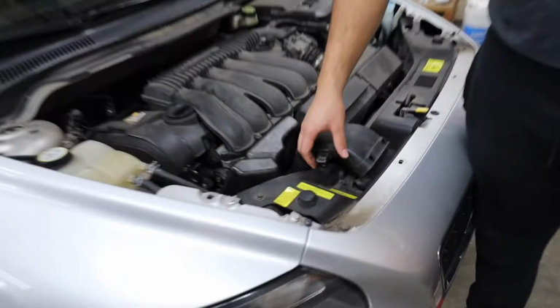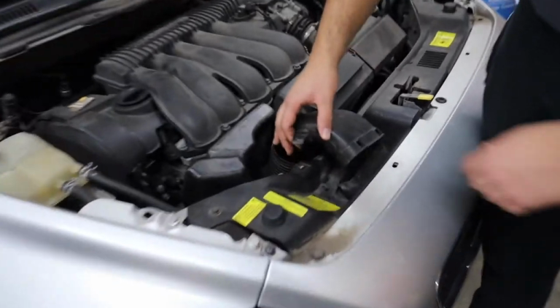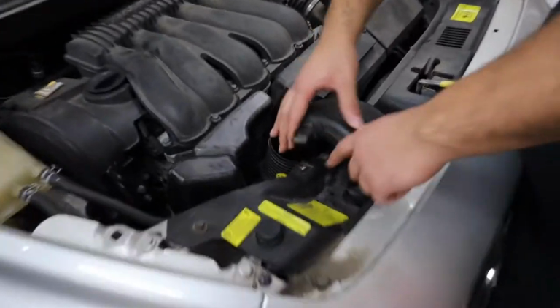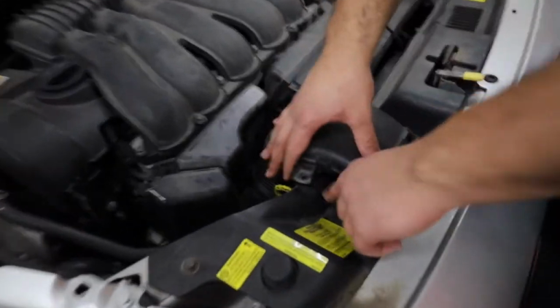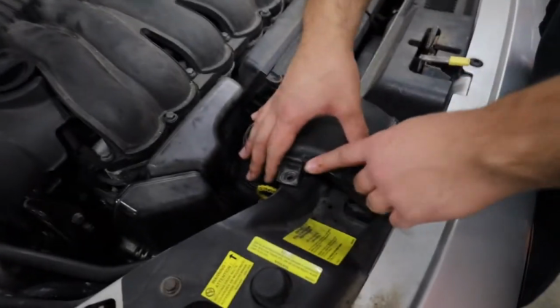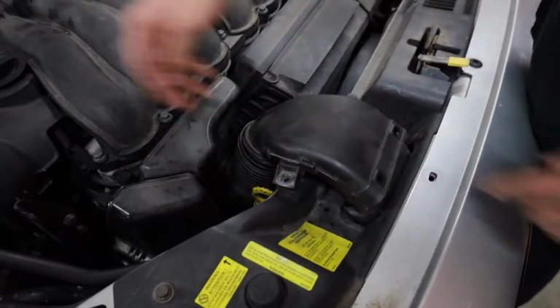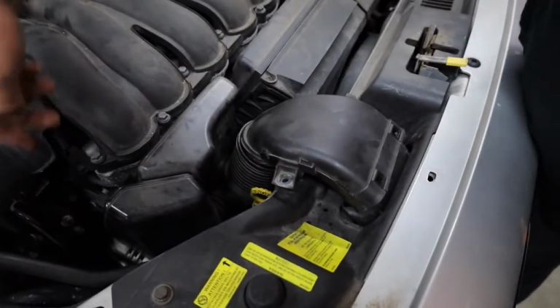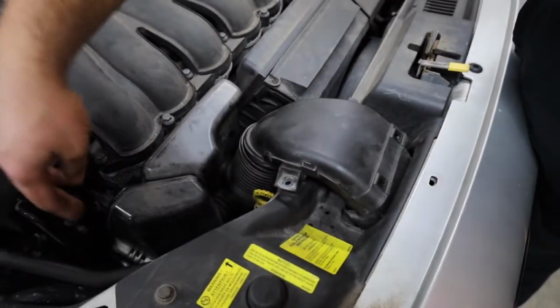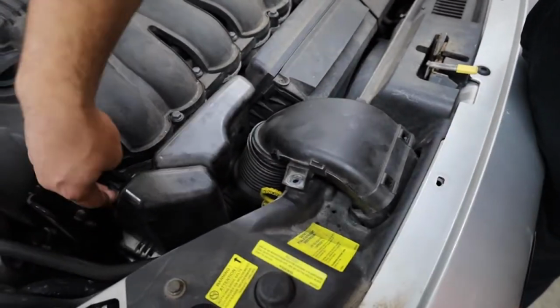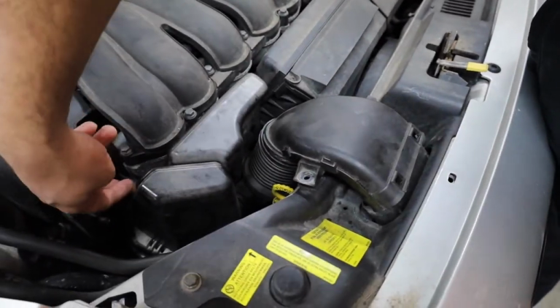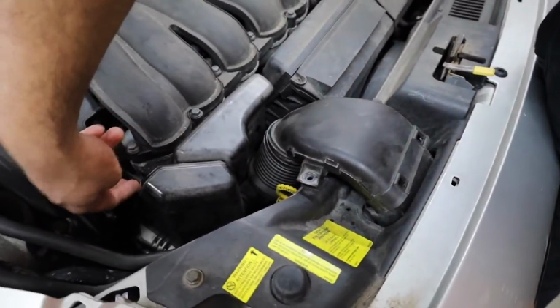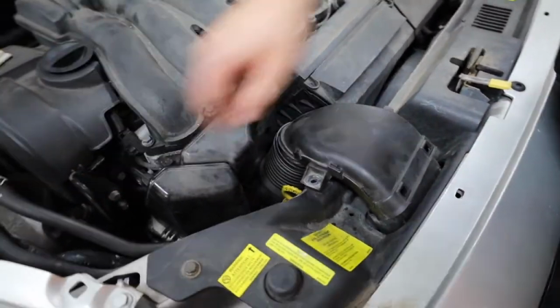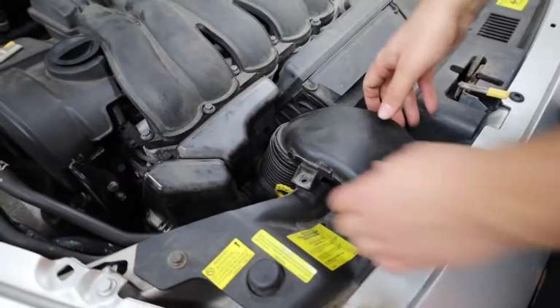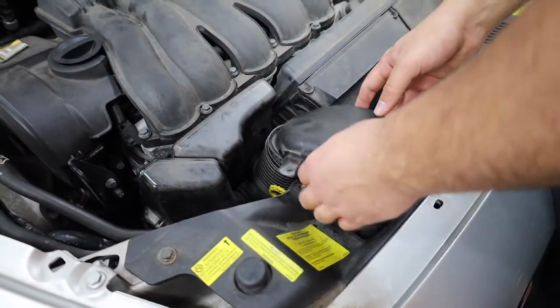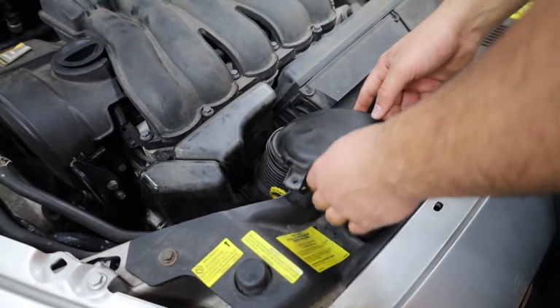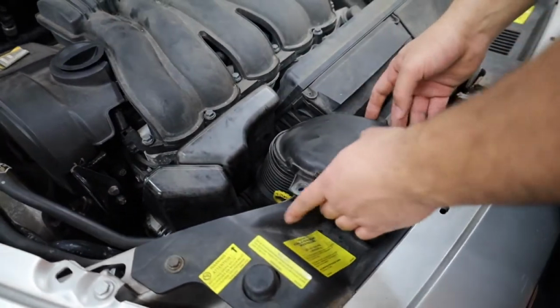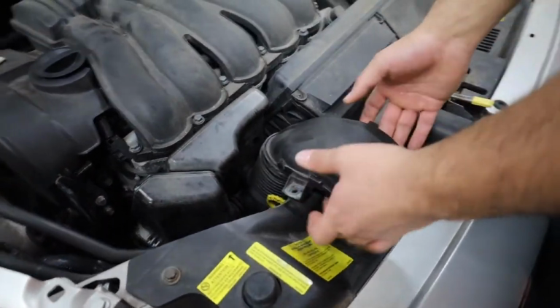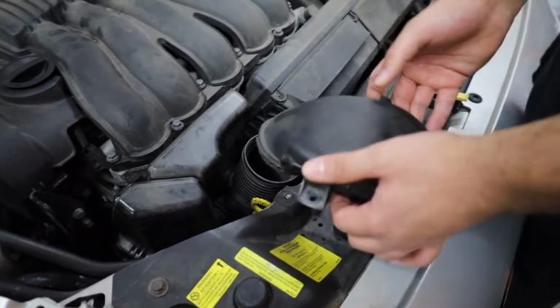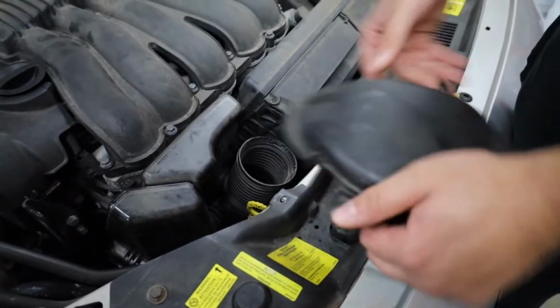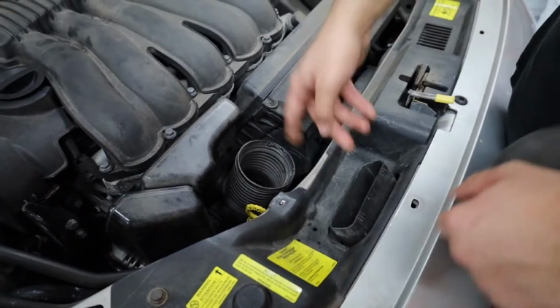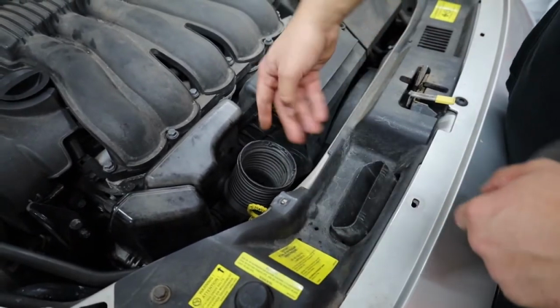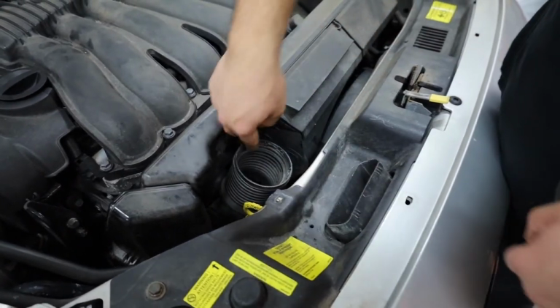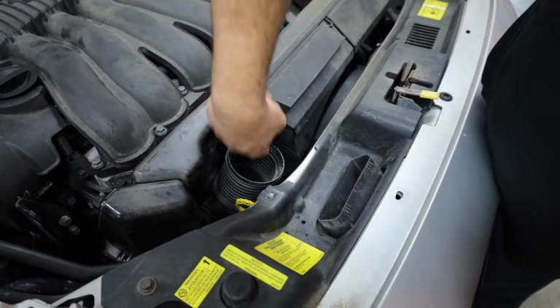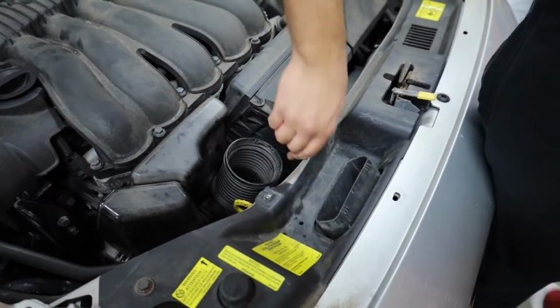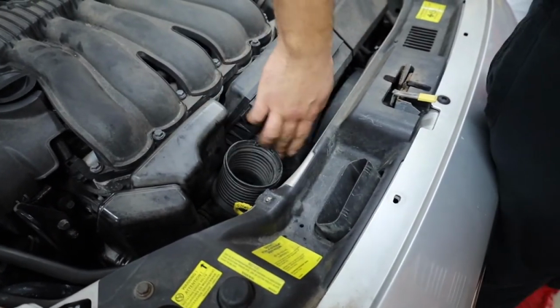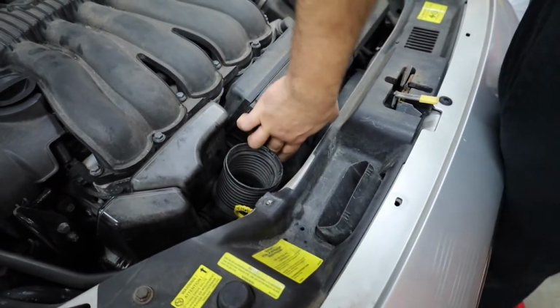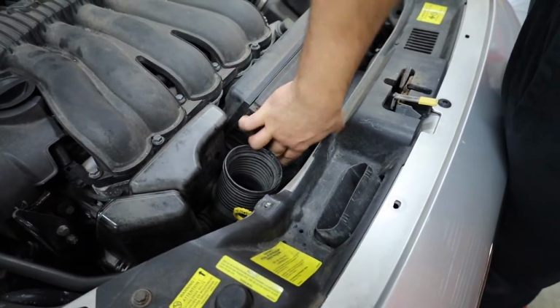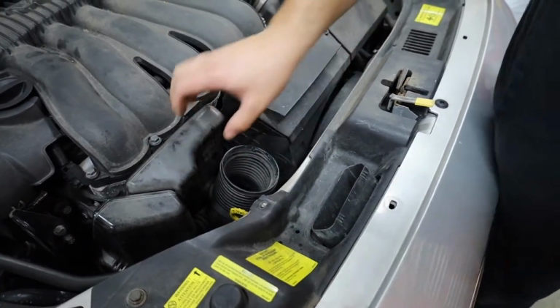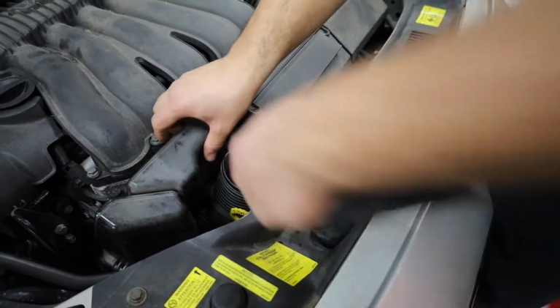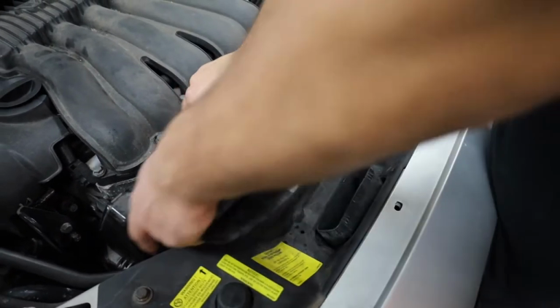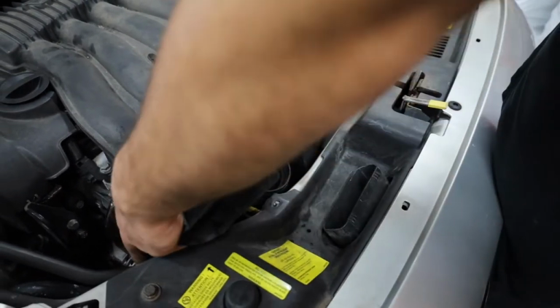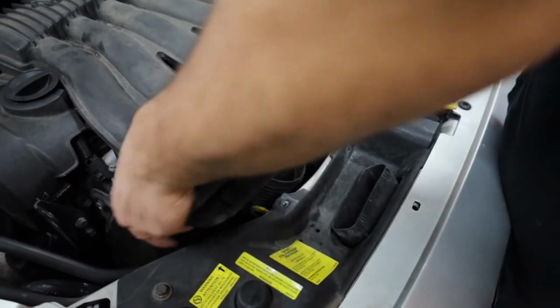It's gonna end up looking like this at the start. There's a bolt here — 10 millimeter — and then a bolt here as well. This guy just pops right off, and then there is a little plastic piece seated in here.